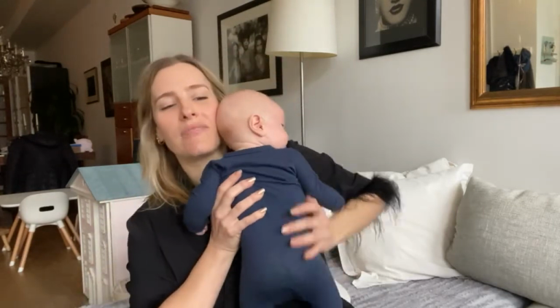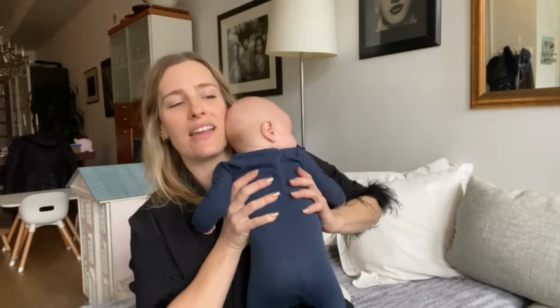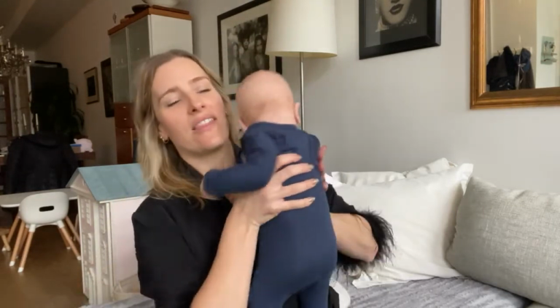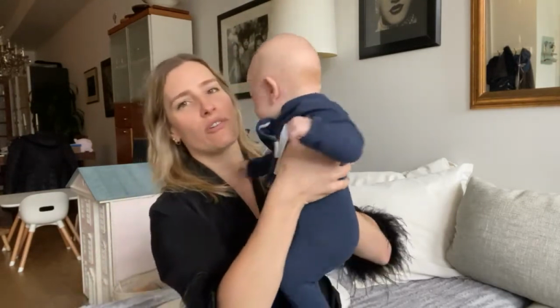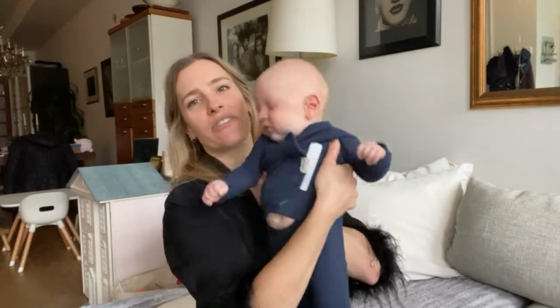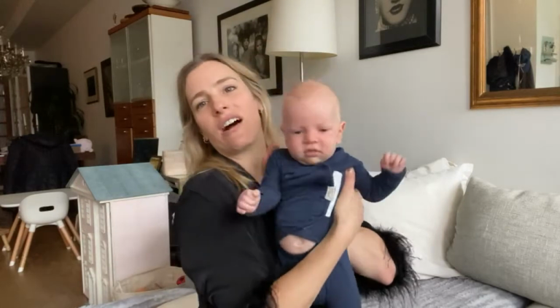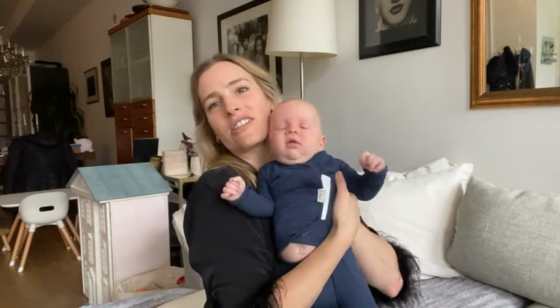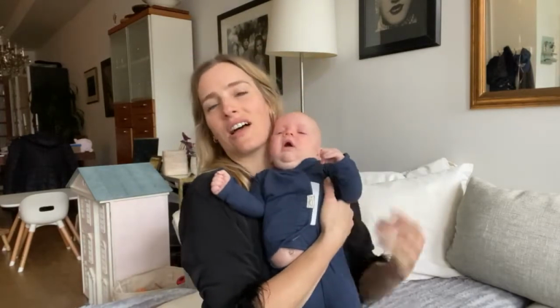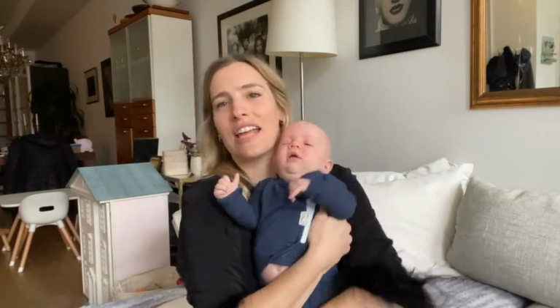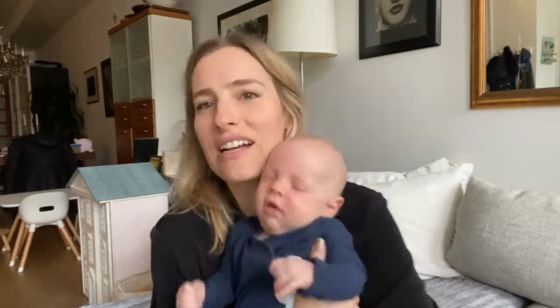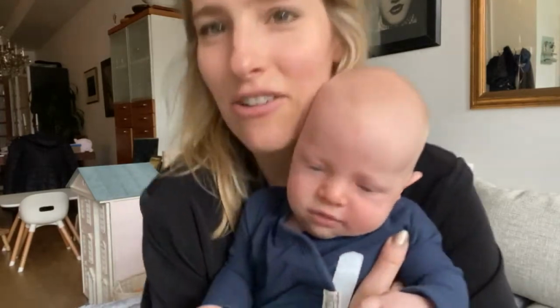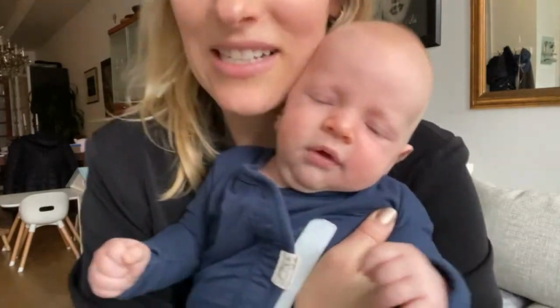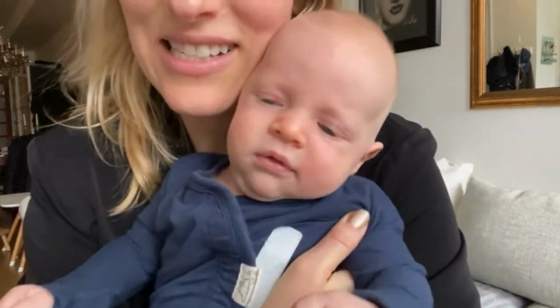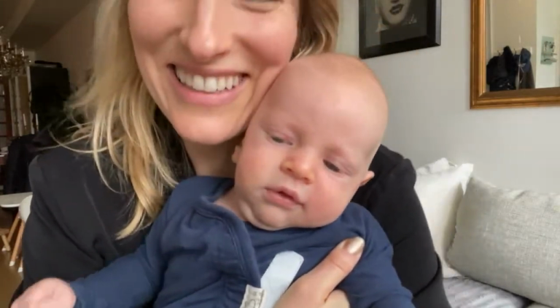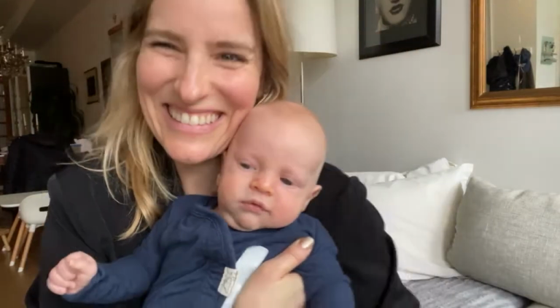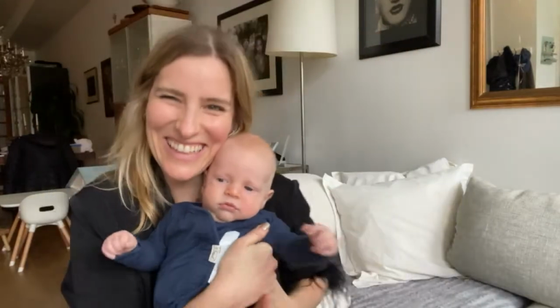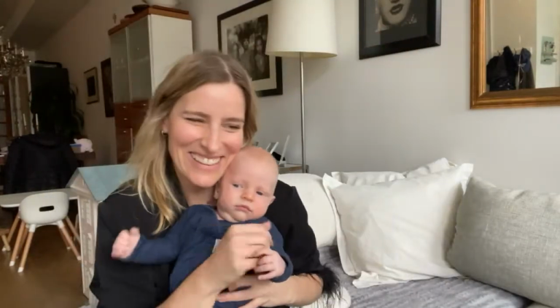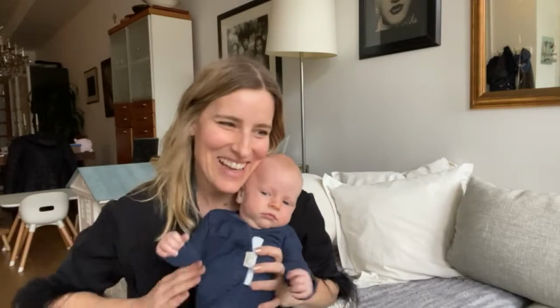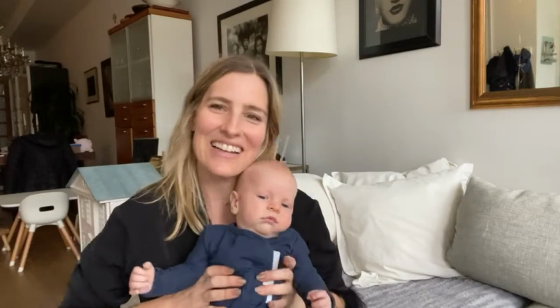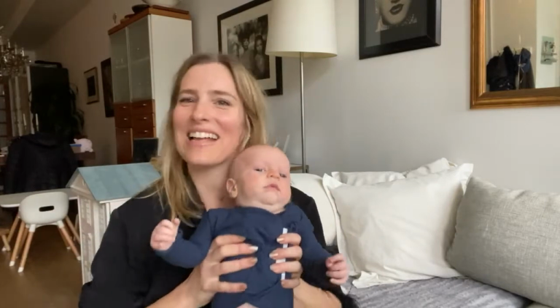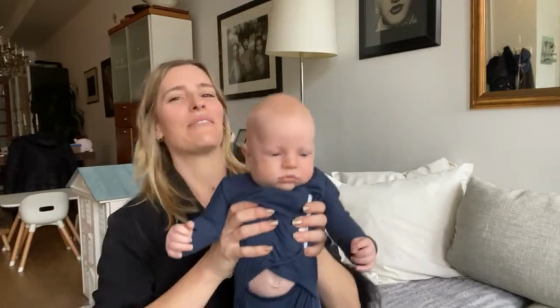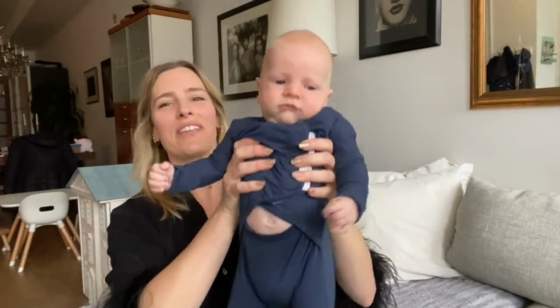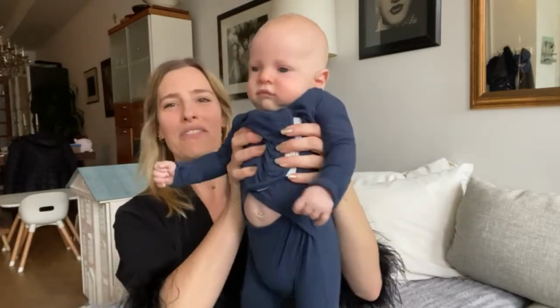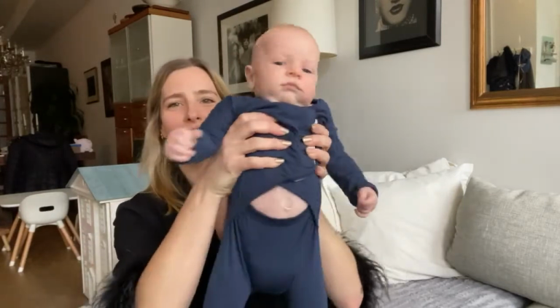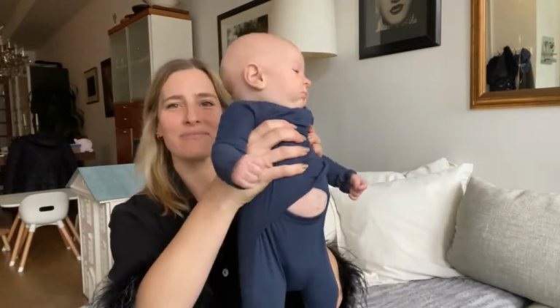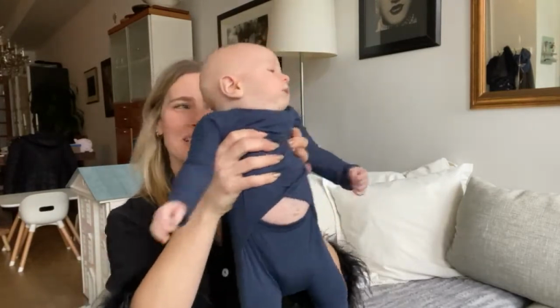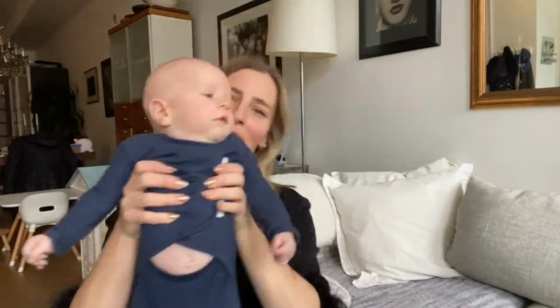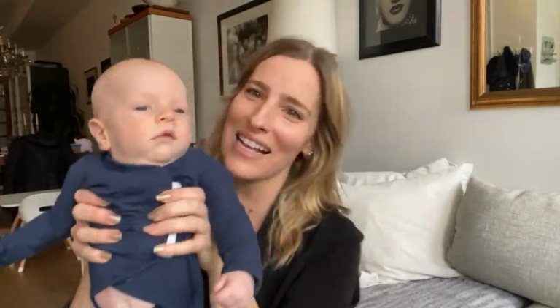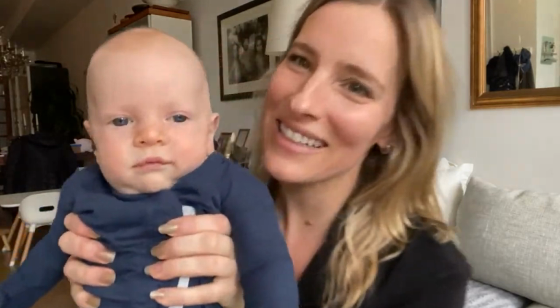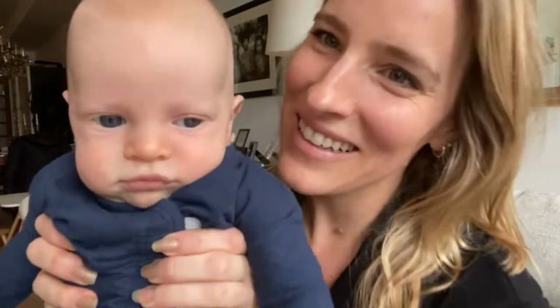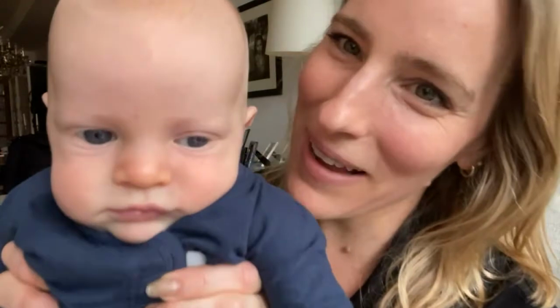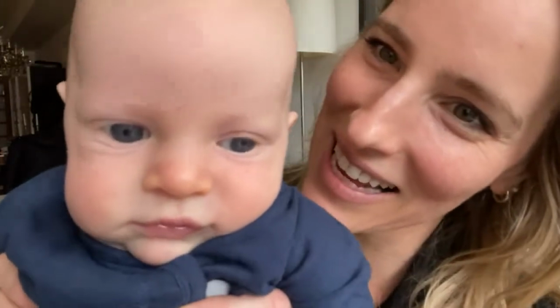They have so many different fun colors. I love the navy because it goes with his eyes. I can't say better things about this brand. Say bye, guys. Bye, guys.